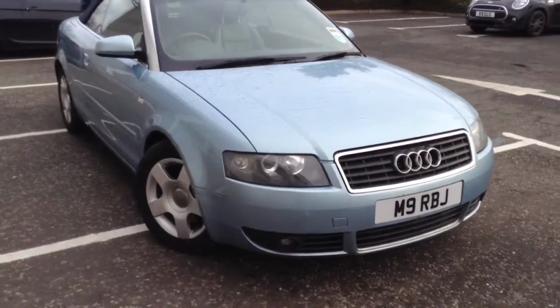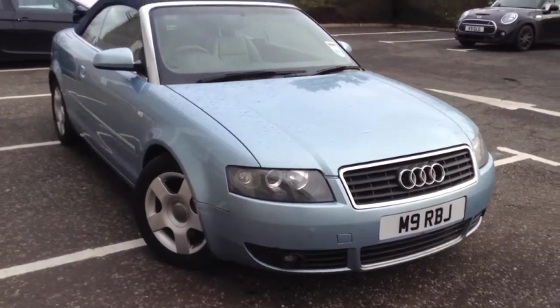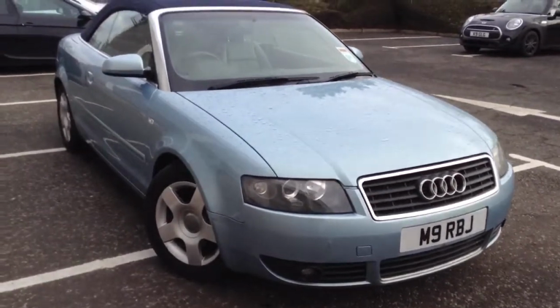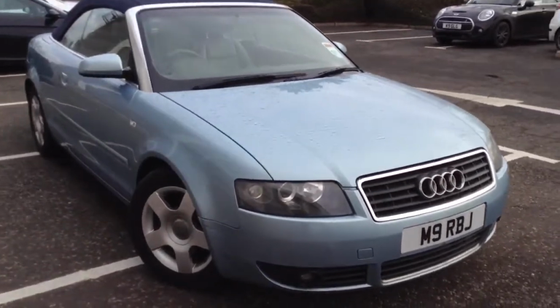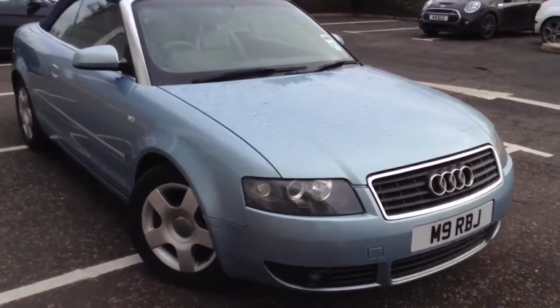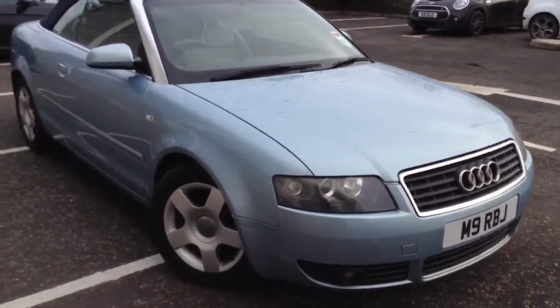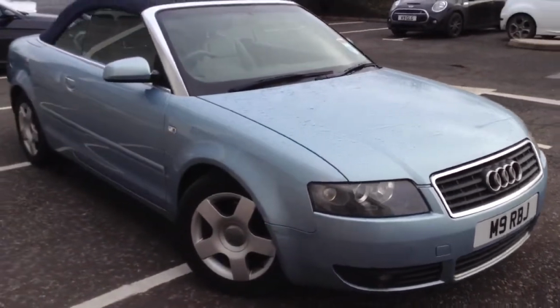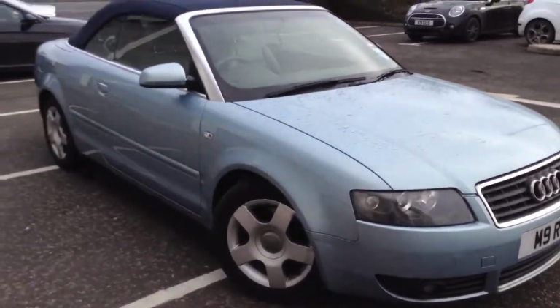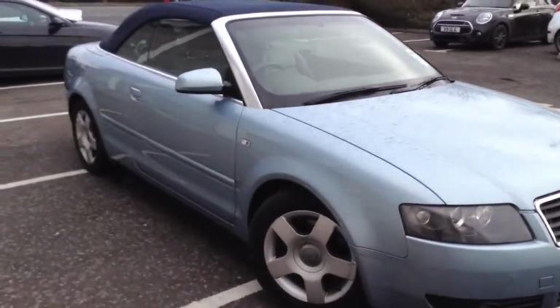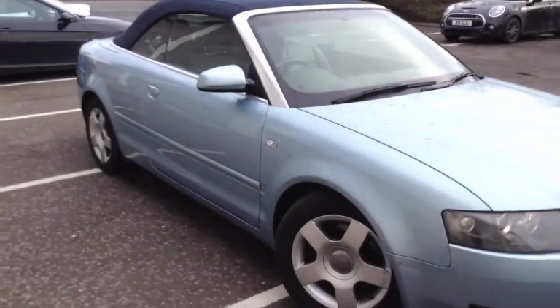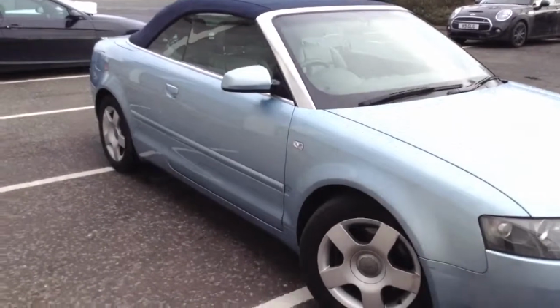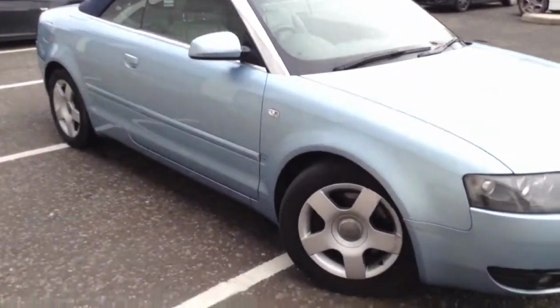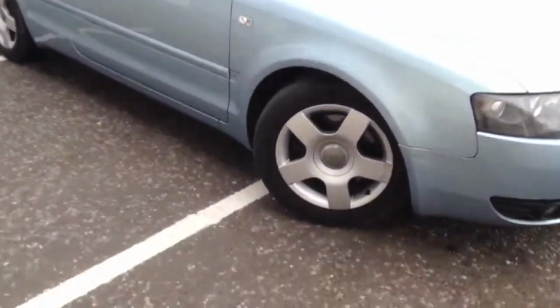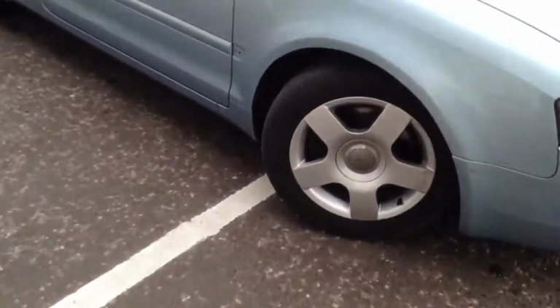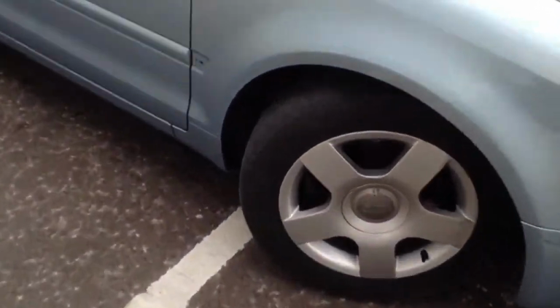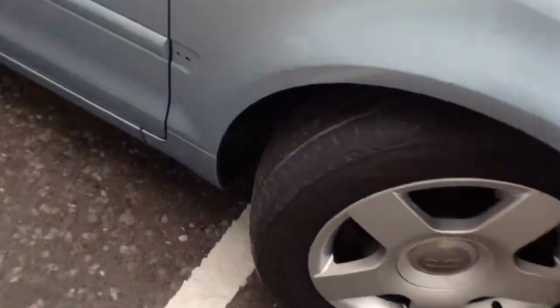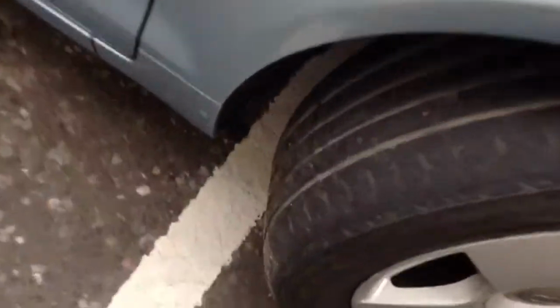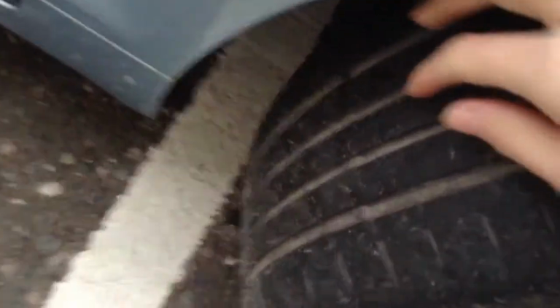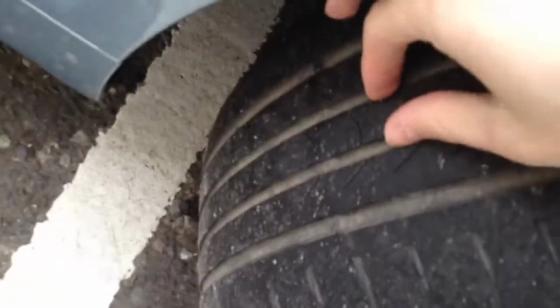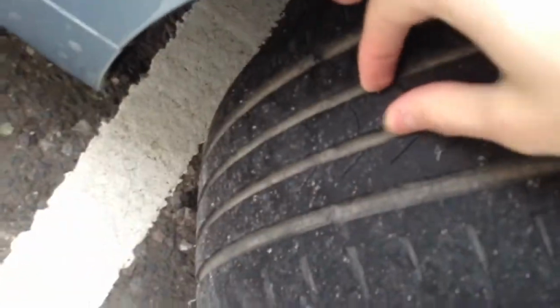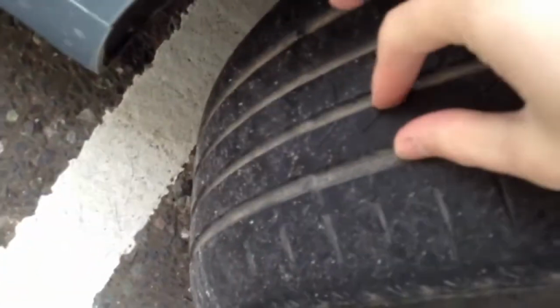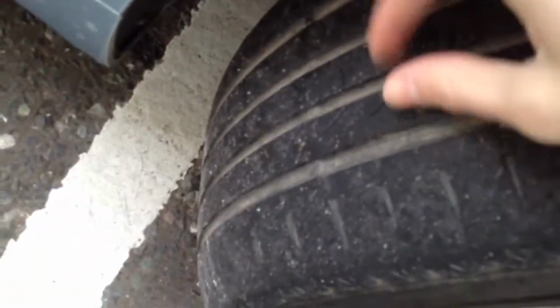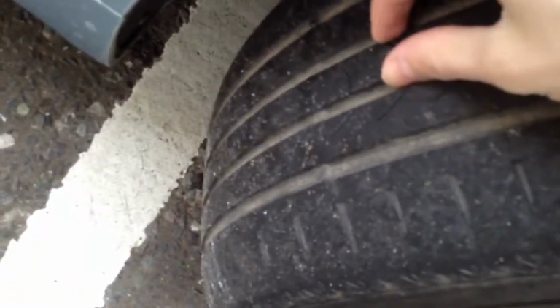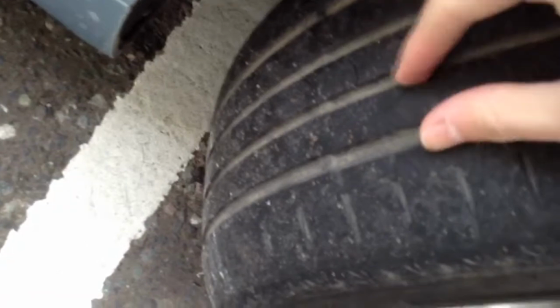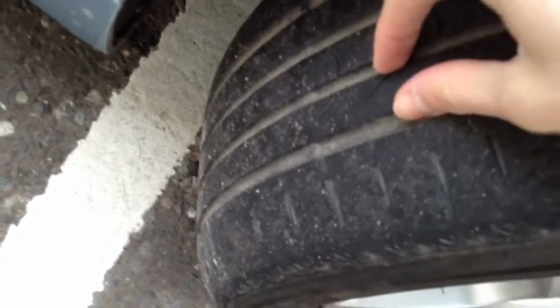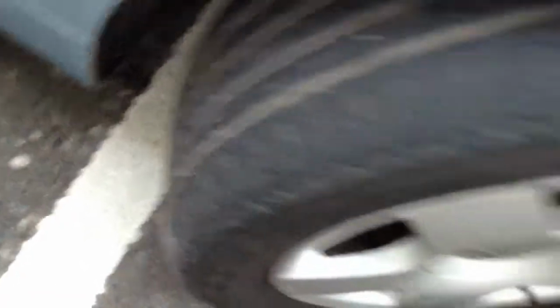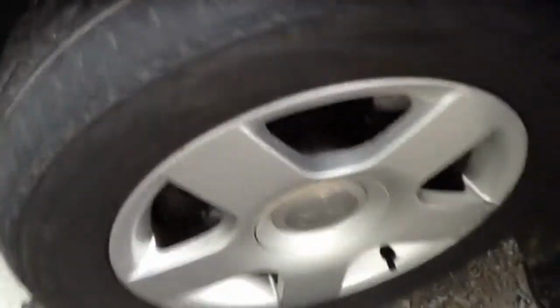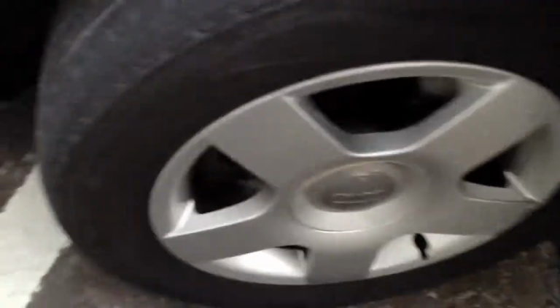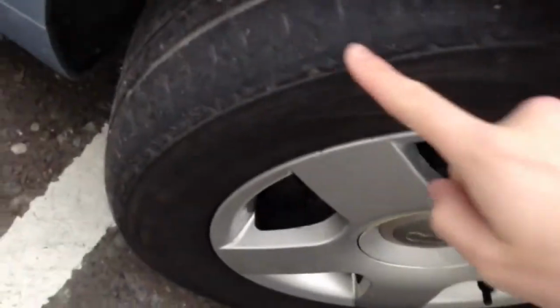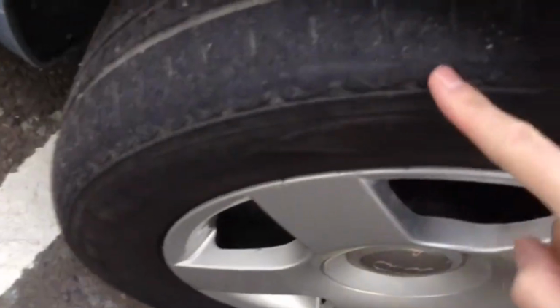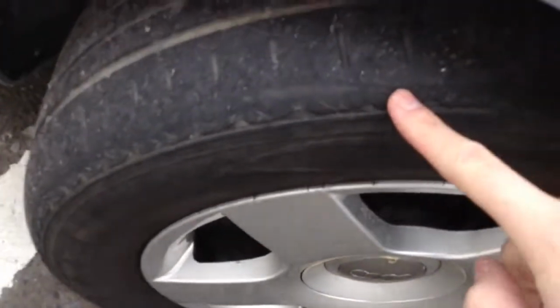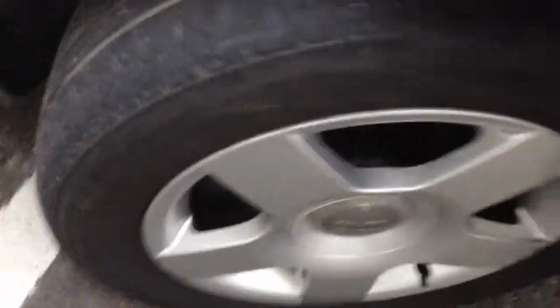Here we have a 2003 Audi A4 3 litre diesel convertible in blue, starting with the offside front tyre. Tread depth we're looking at around three to four millimetres there, with quite a bit of wear to the outer edge.